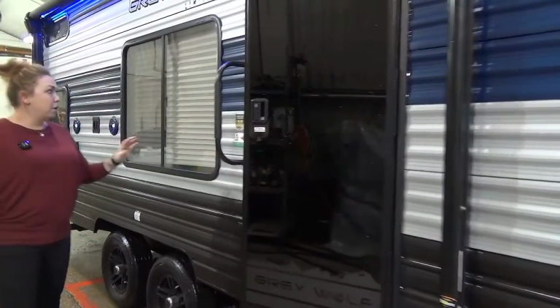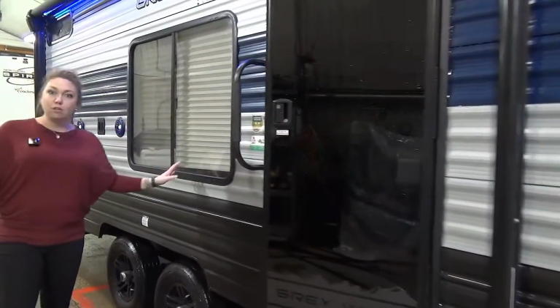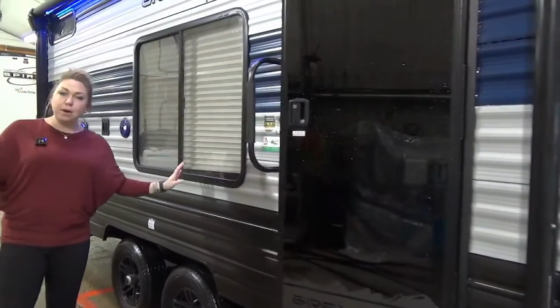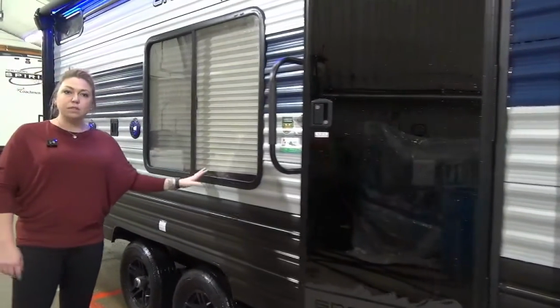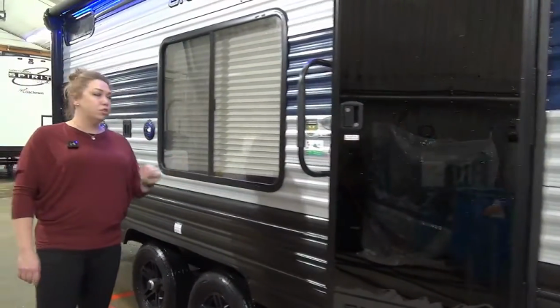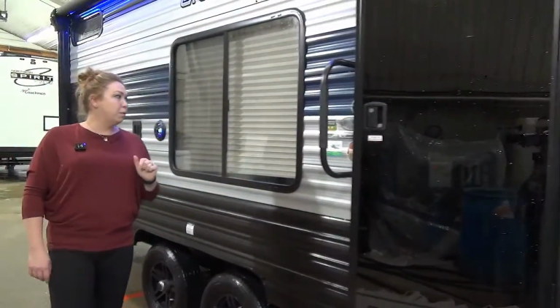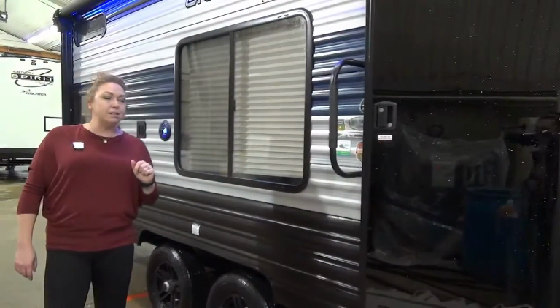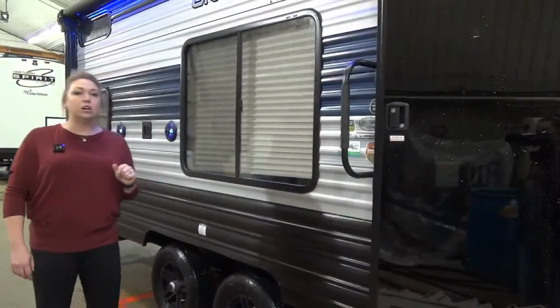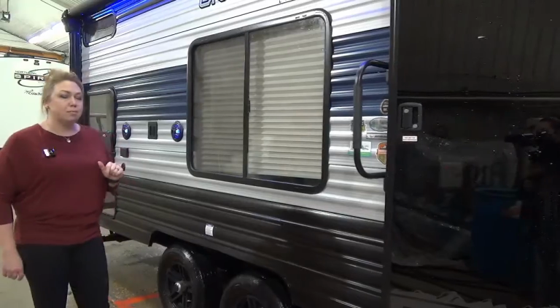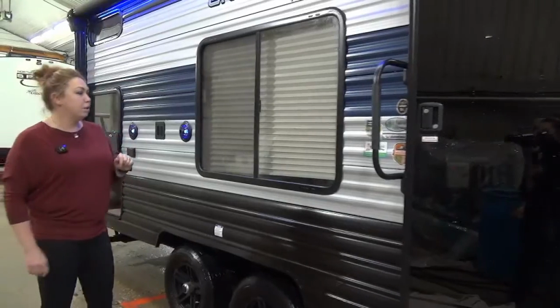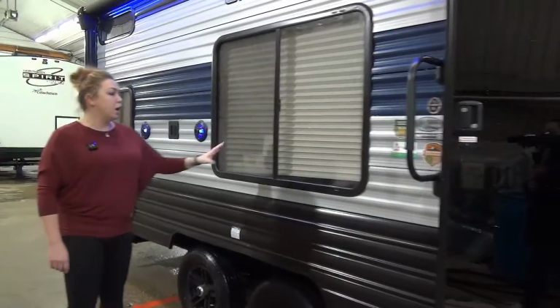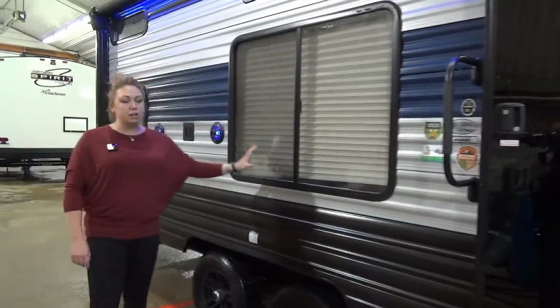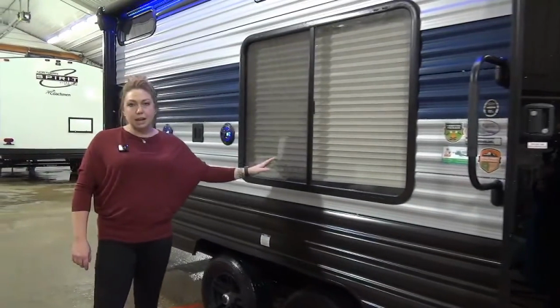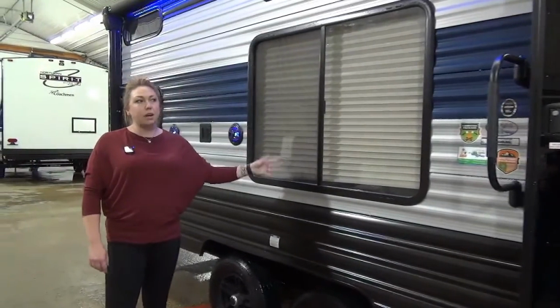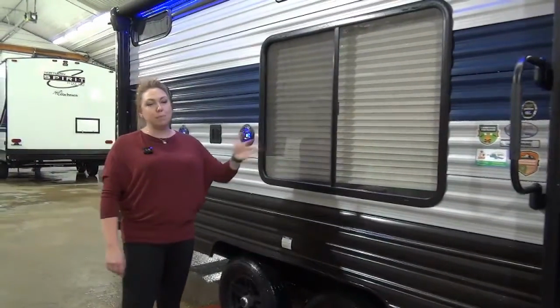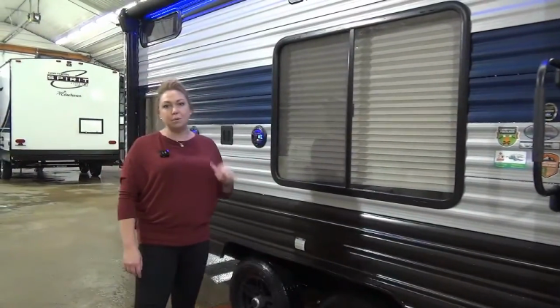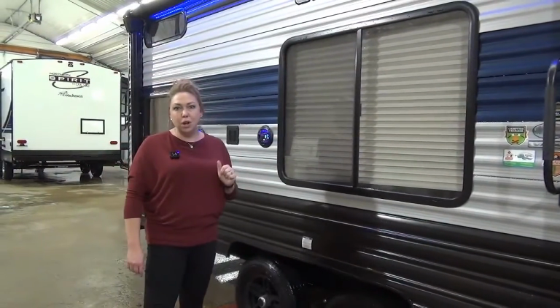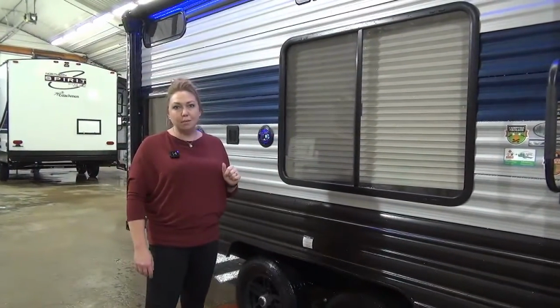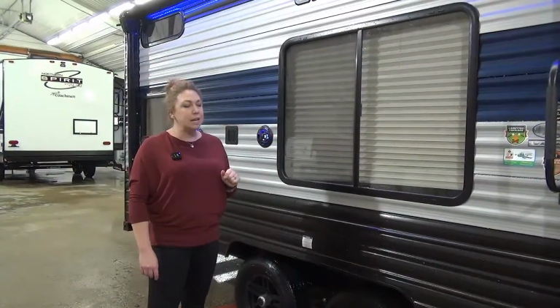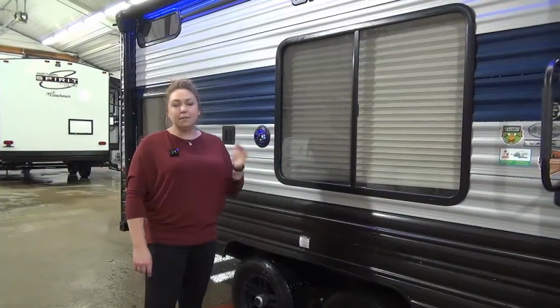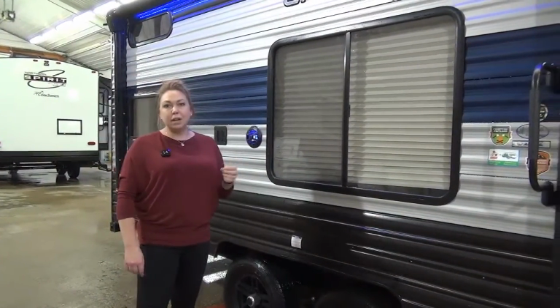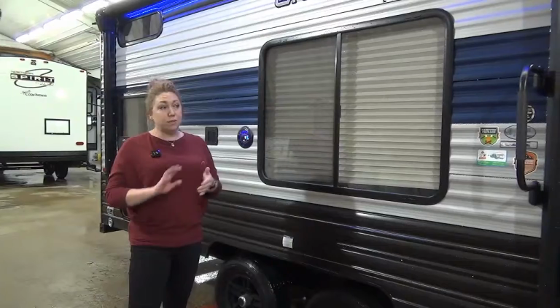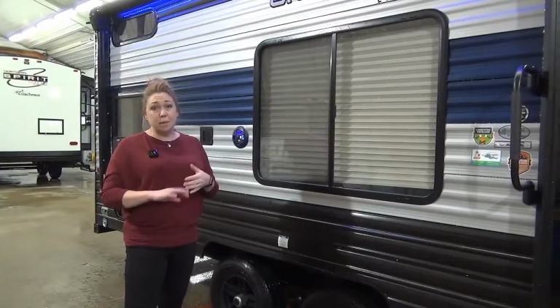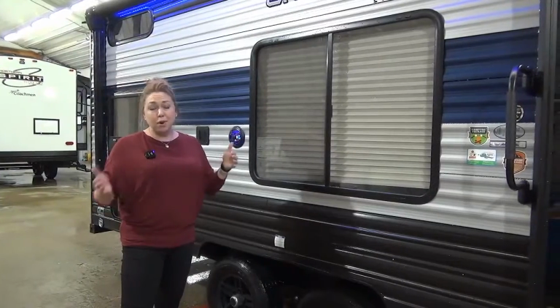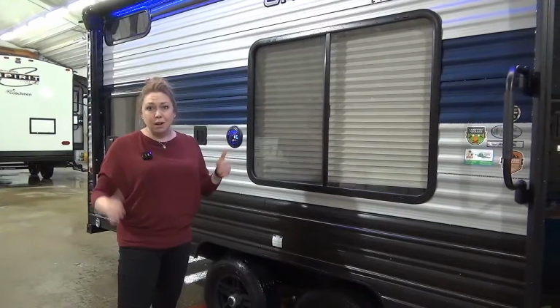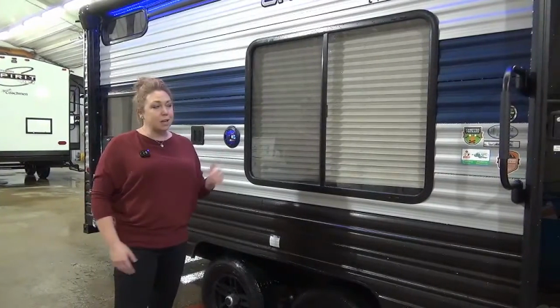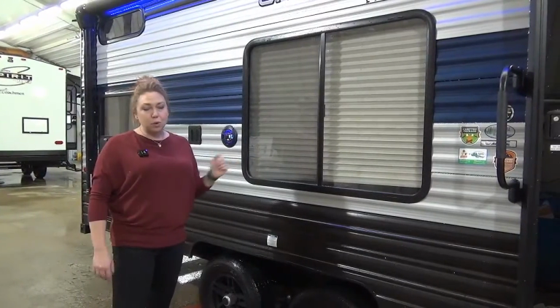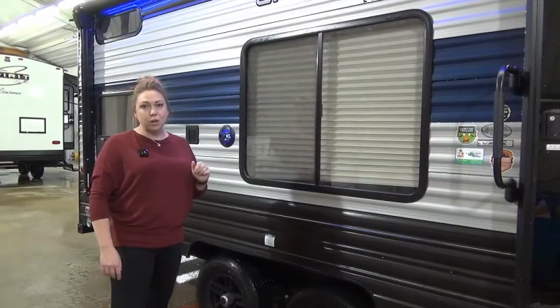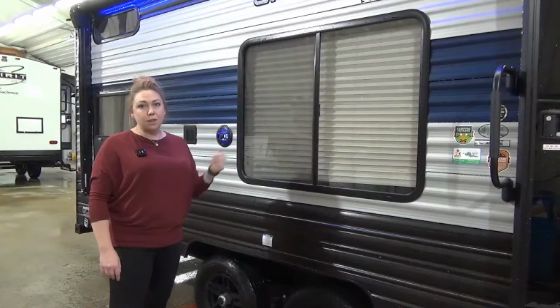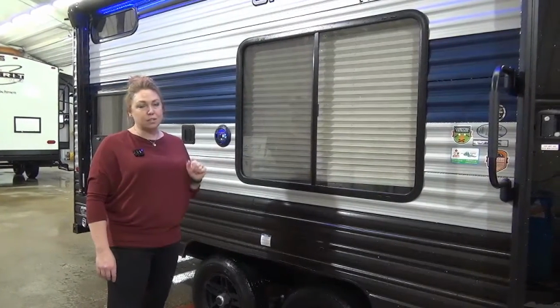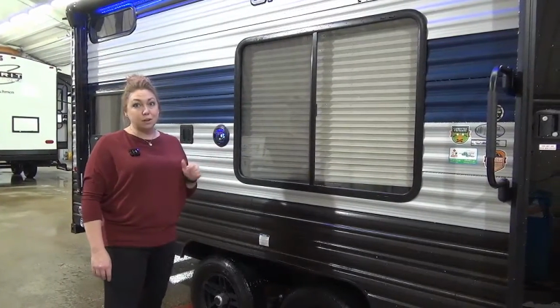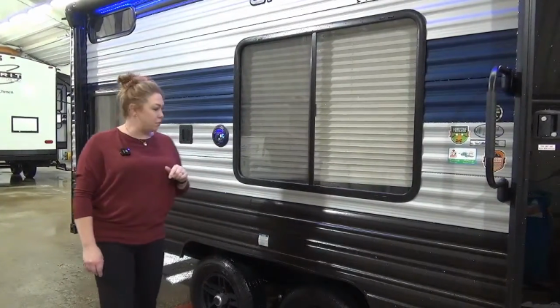One of our favorite parts of this Grey Wolf is the large campsite window. You've got that dinette right there, so you're going to be able to see what's going on at the campsite. If it's raining or the sun's coming up and you're not quite ready to be outside but want to enjoy a coffee, you can sit right there and enjoy the view.